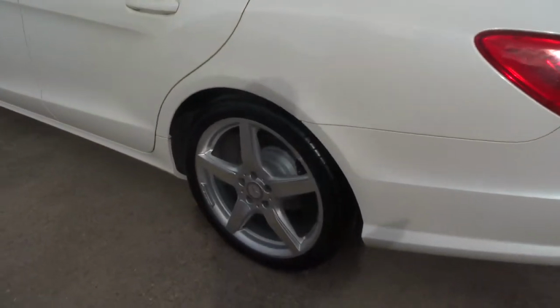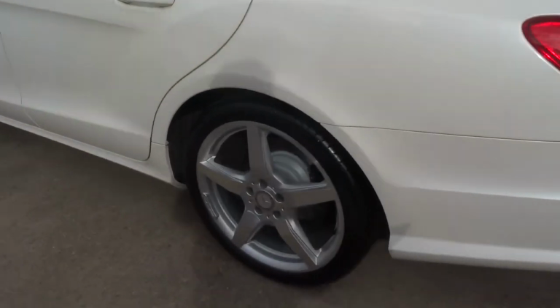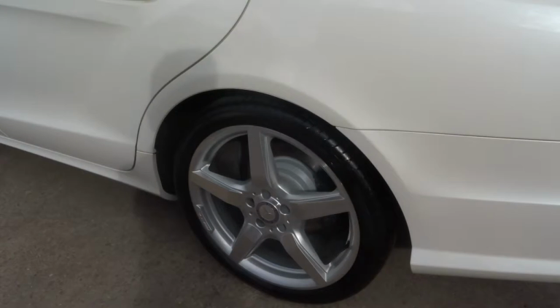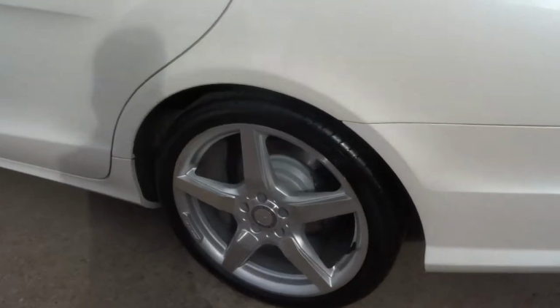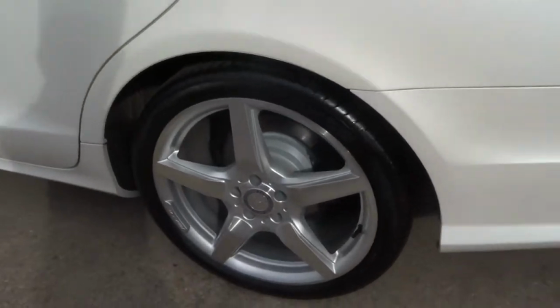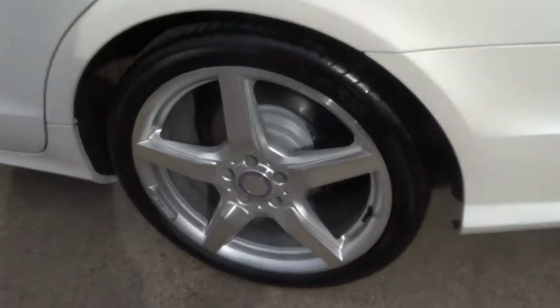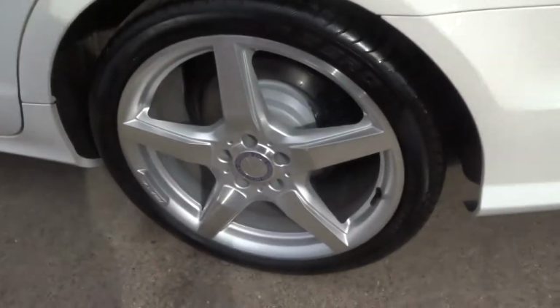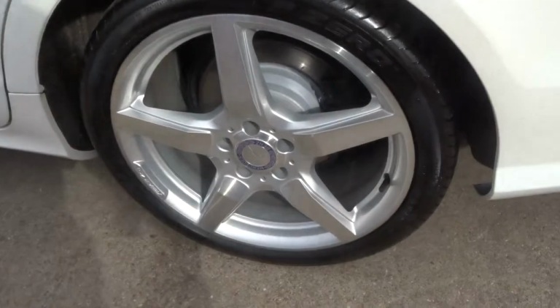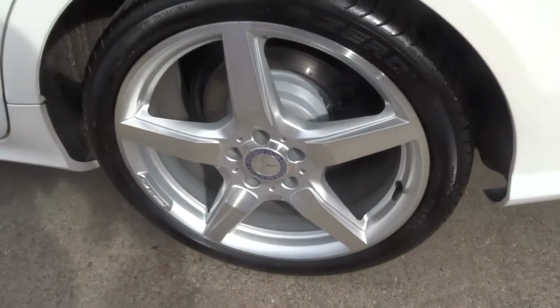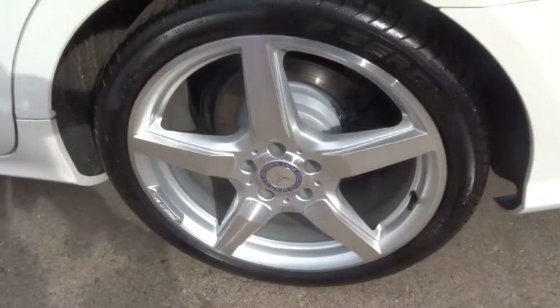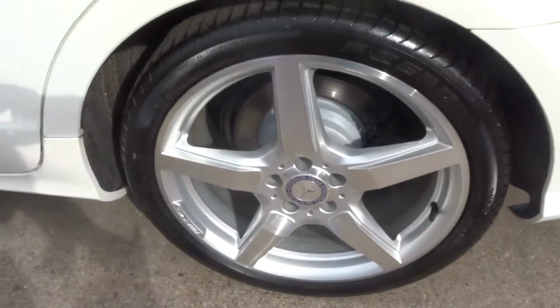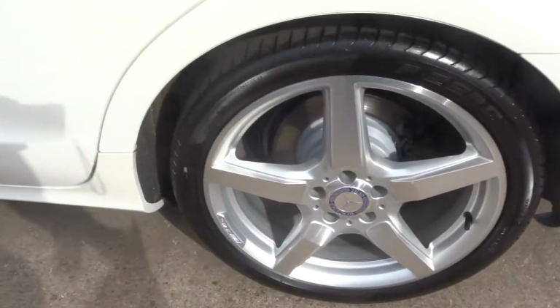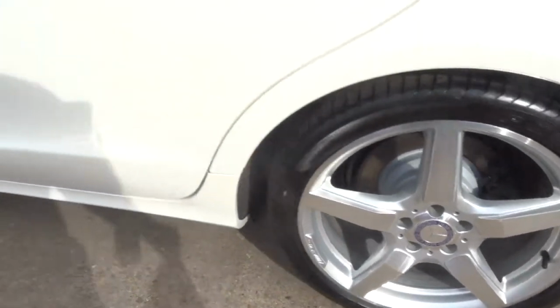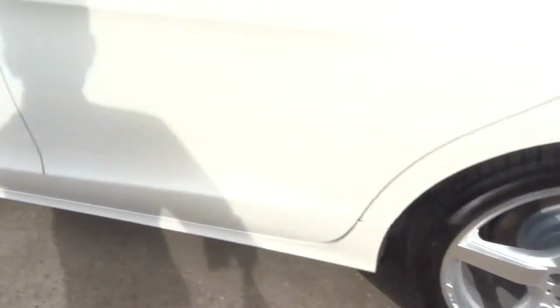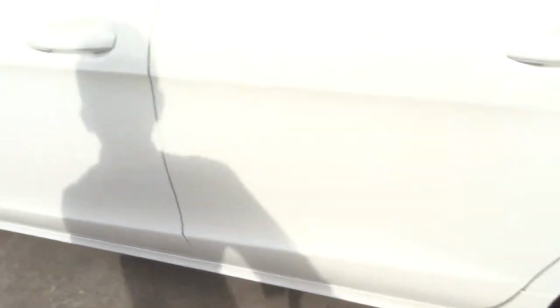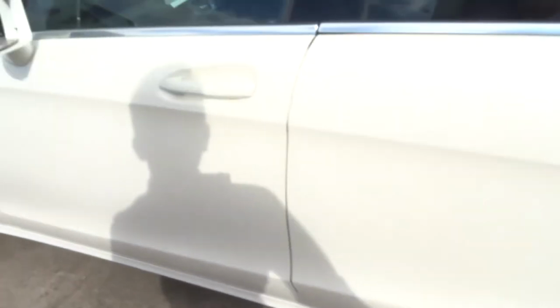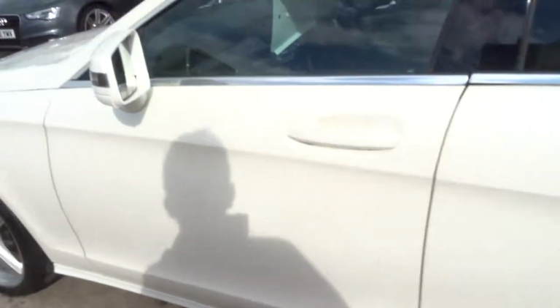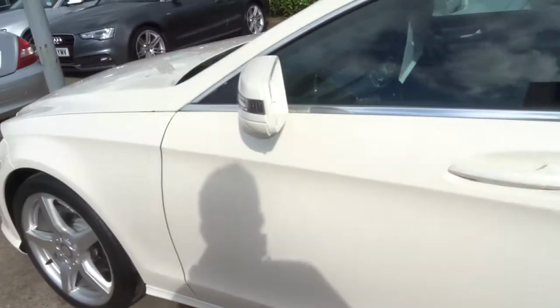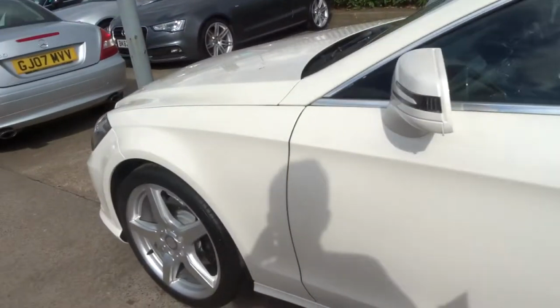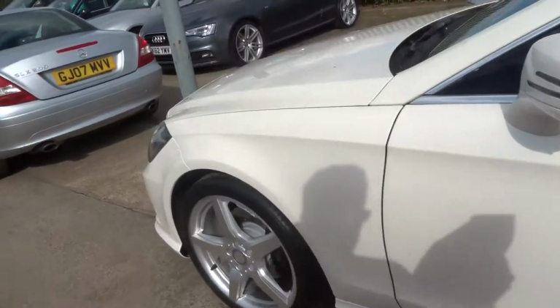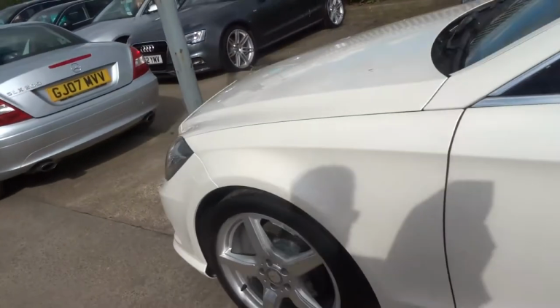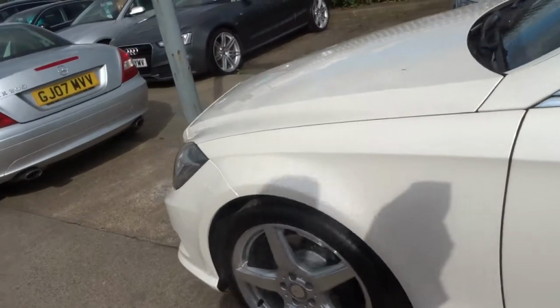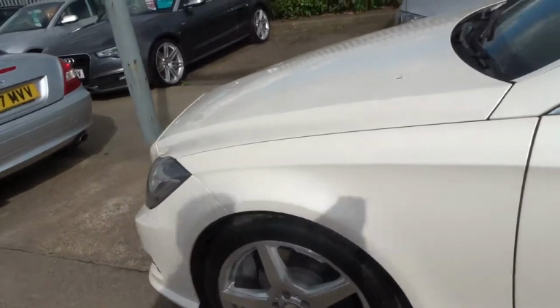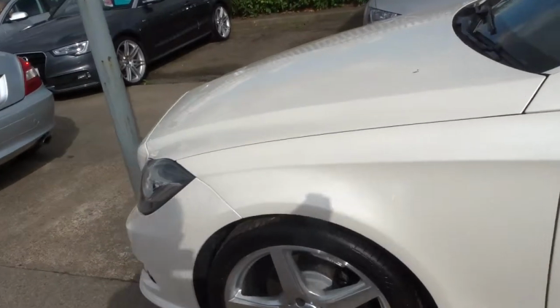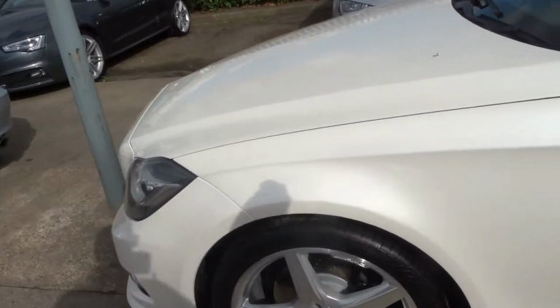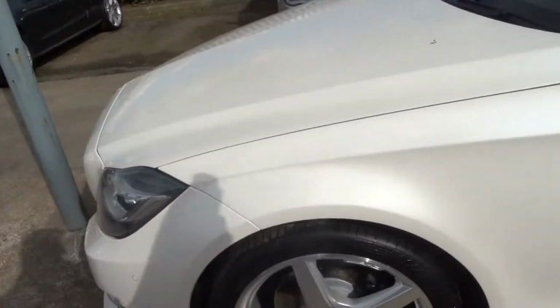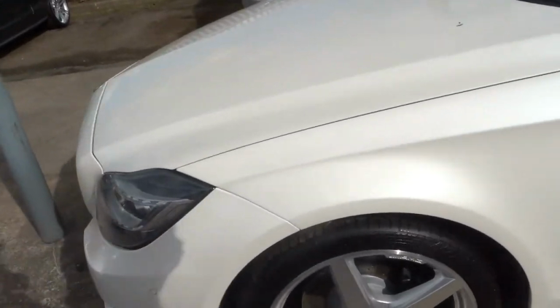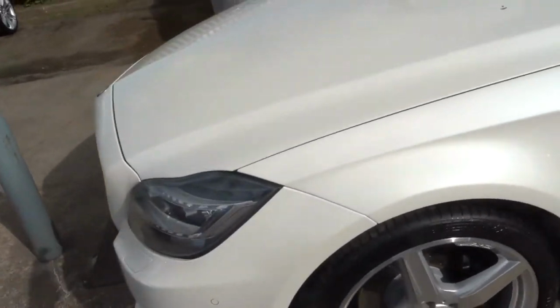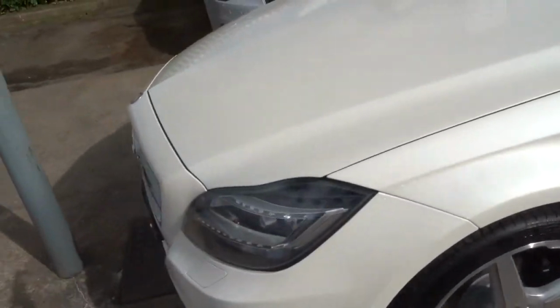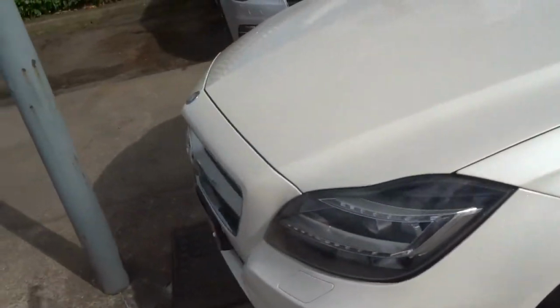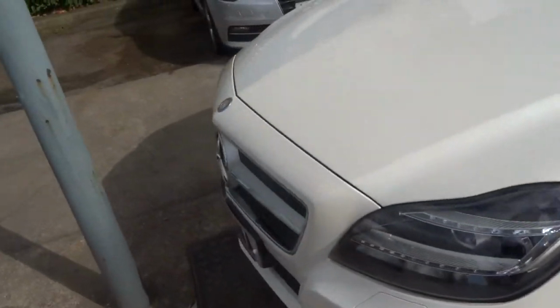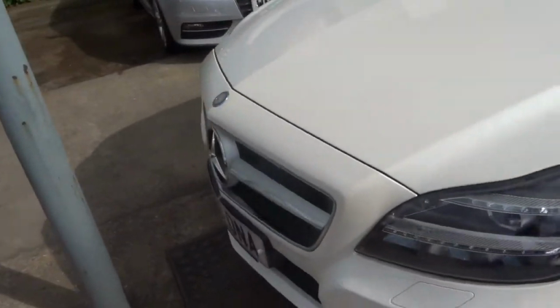Lovely 5-spoke AMG alloys there. Privacy glass. It's about 54 to the gallon.